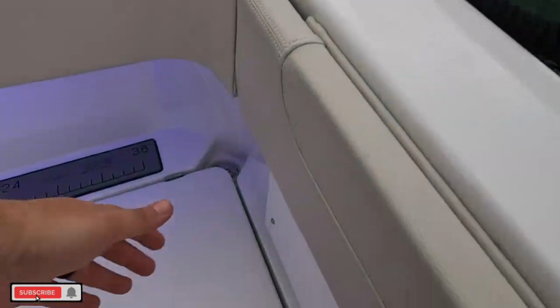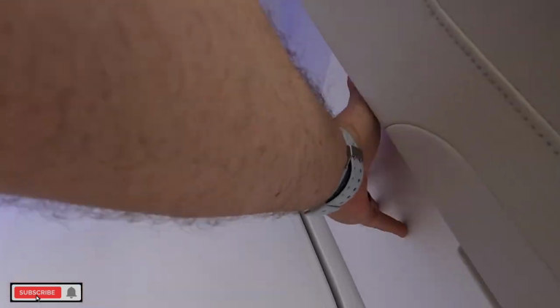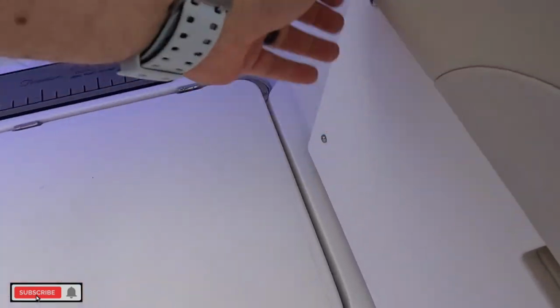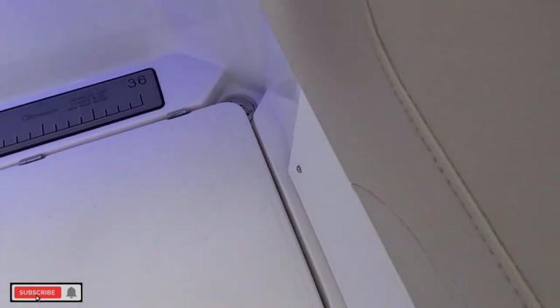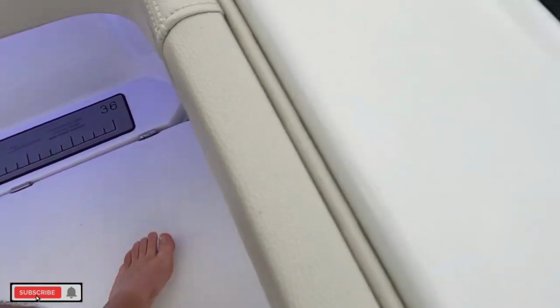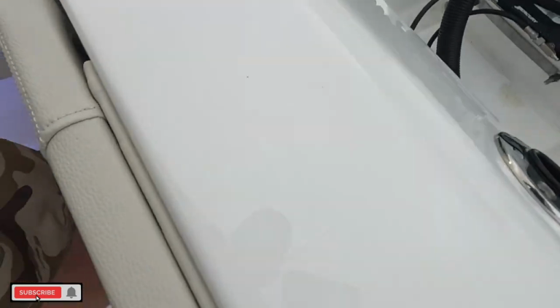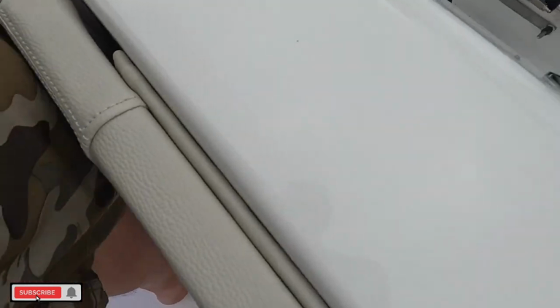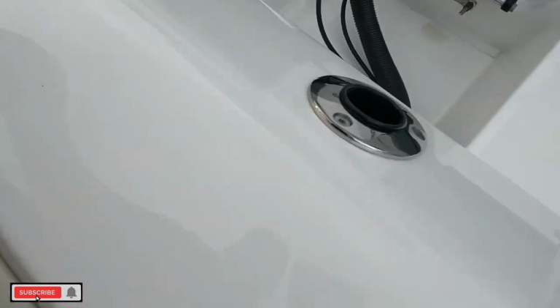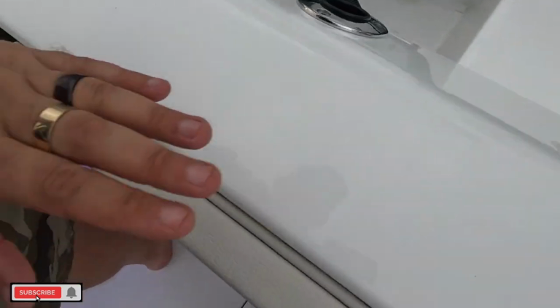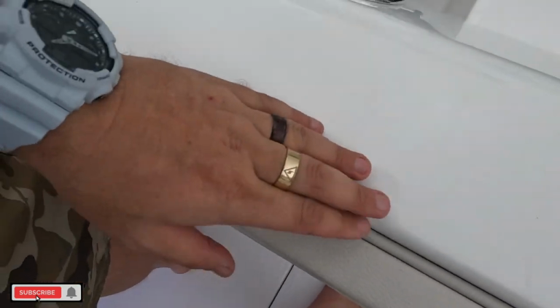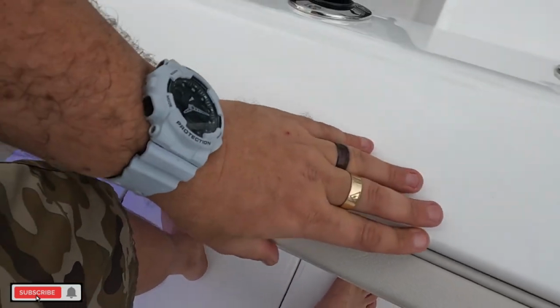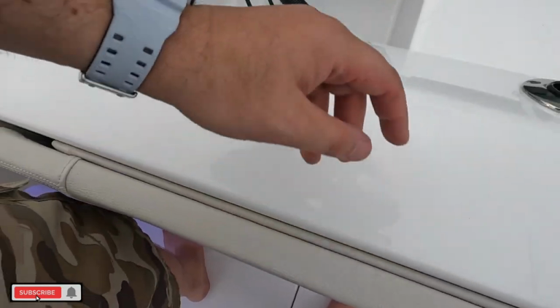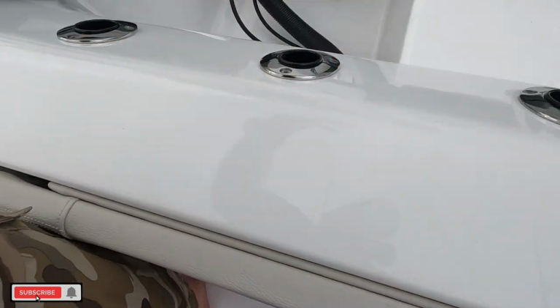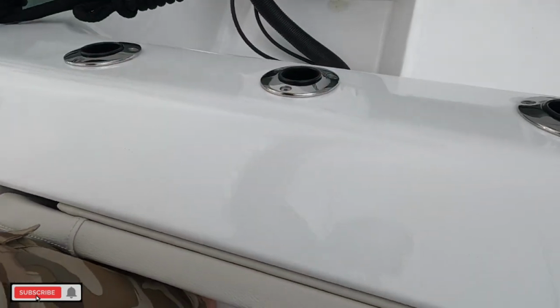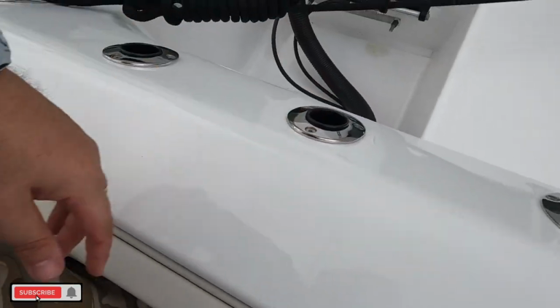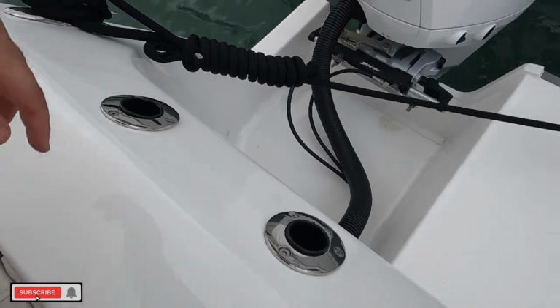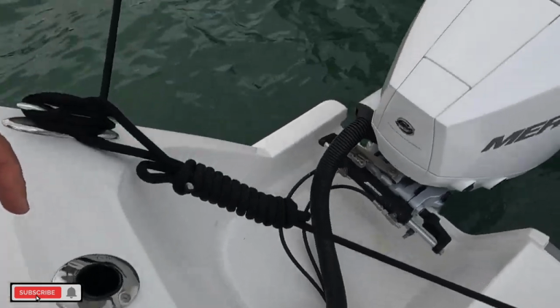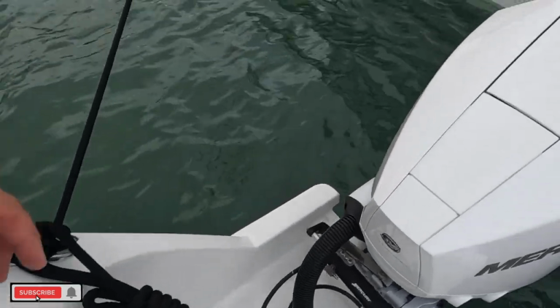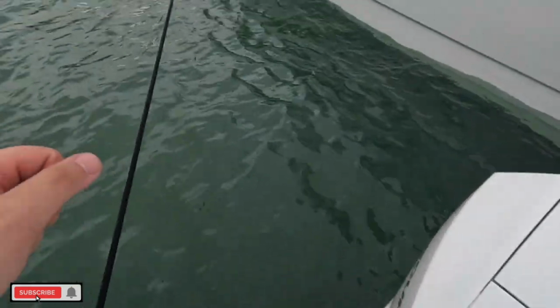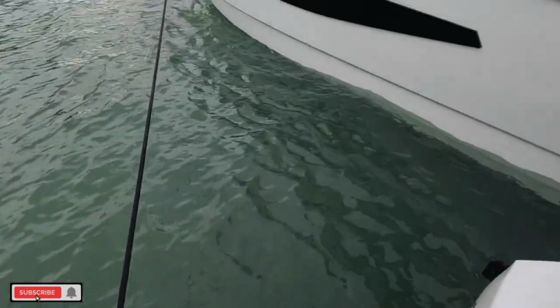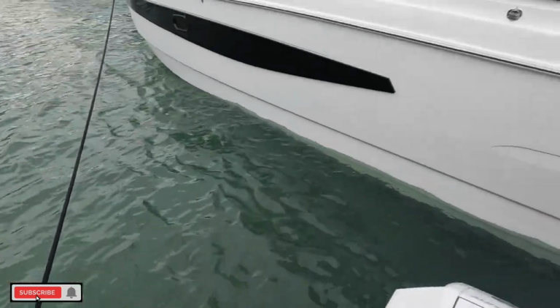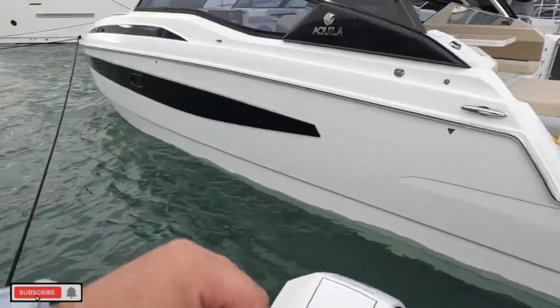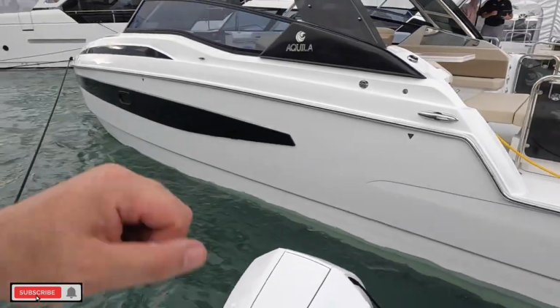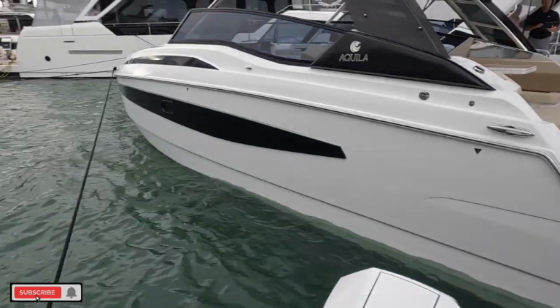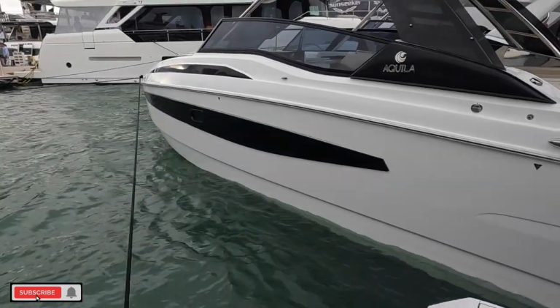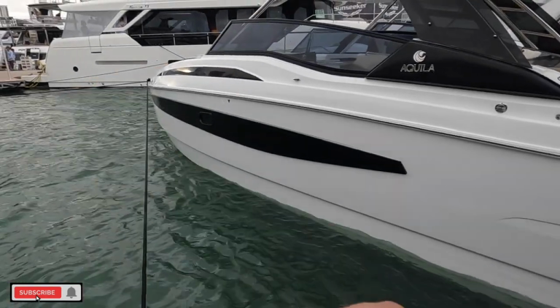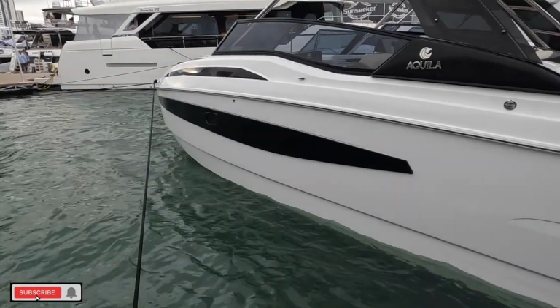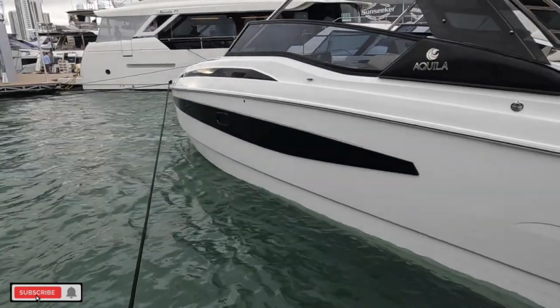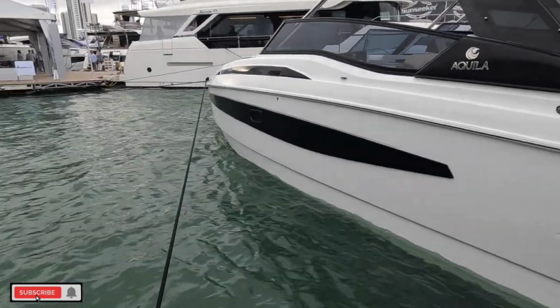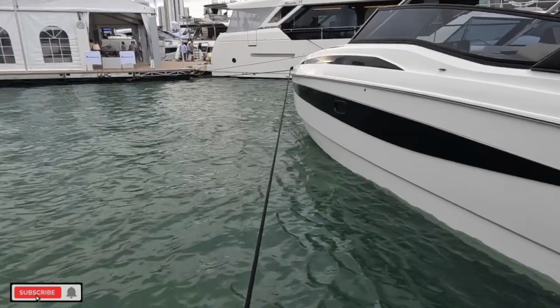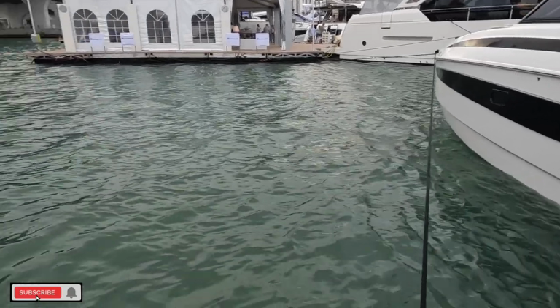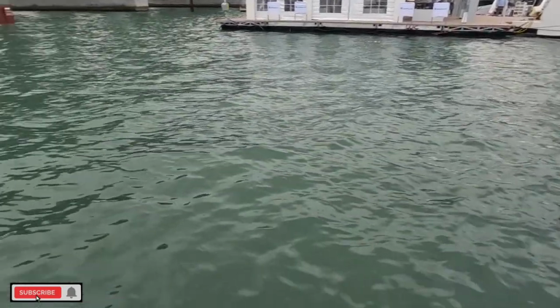I like these fold-away seats. You've got bolsters in the back. A lot of places don't put bolsters in the back — I don't know why — but I really like it because I spend a lot of time back here, especially if you're flatlining for a mangrove snapper or a red snapper or something.